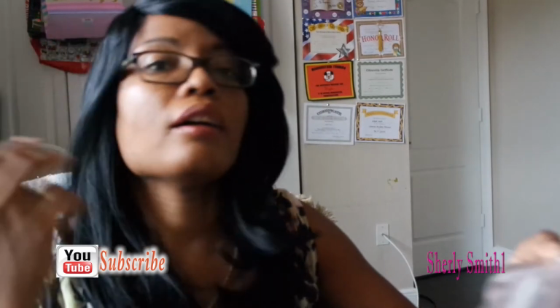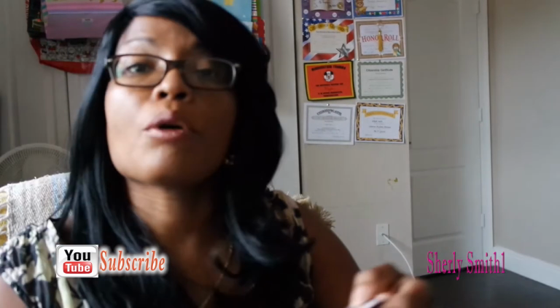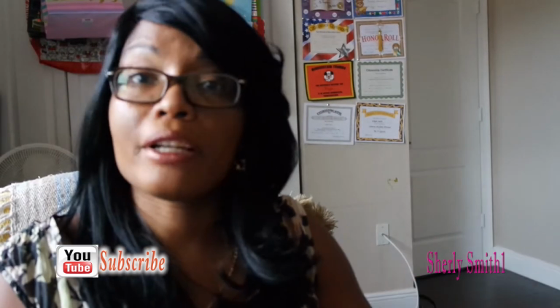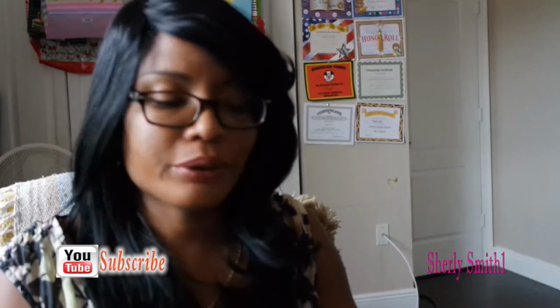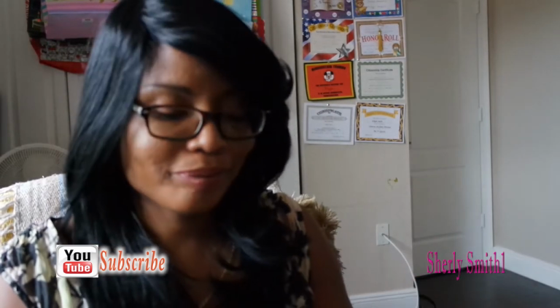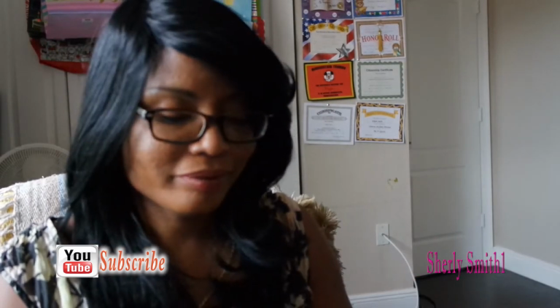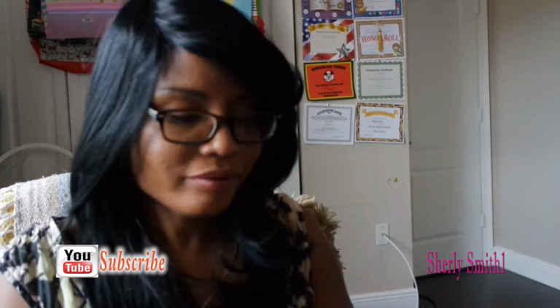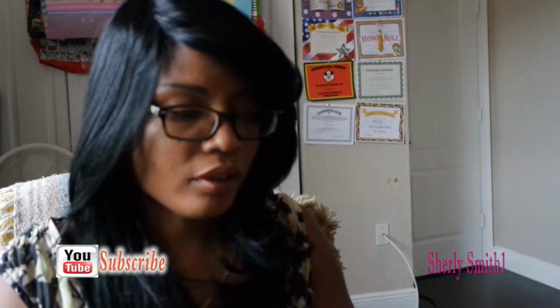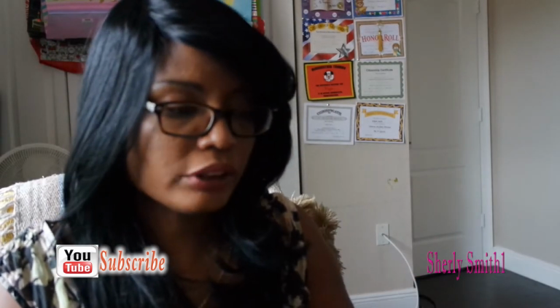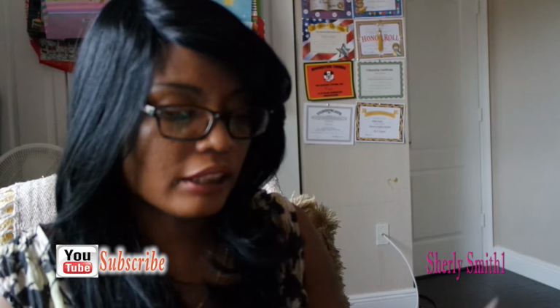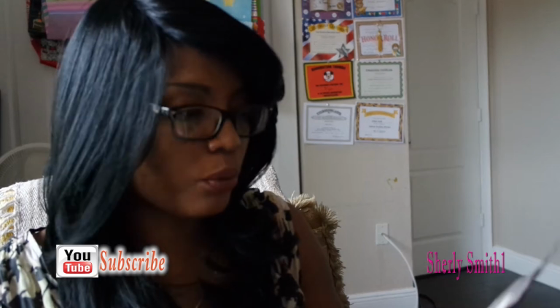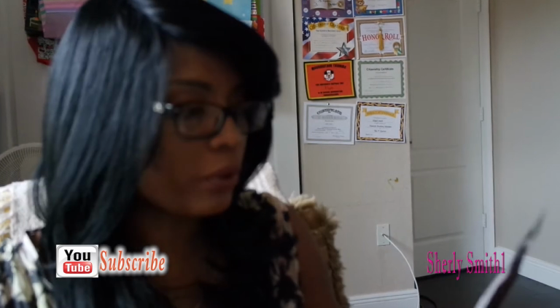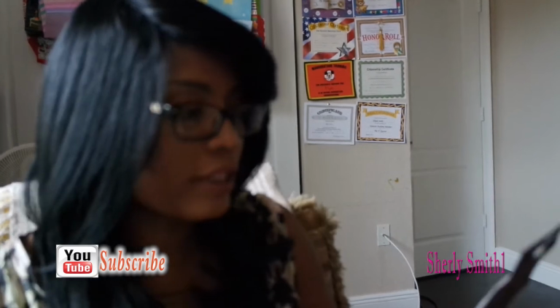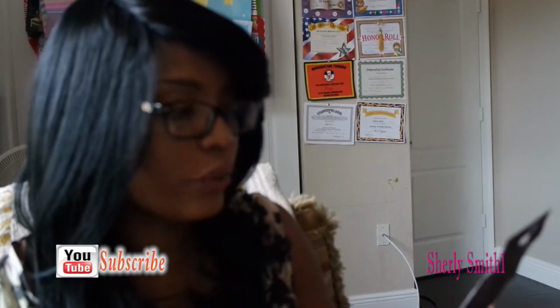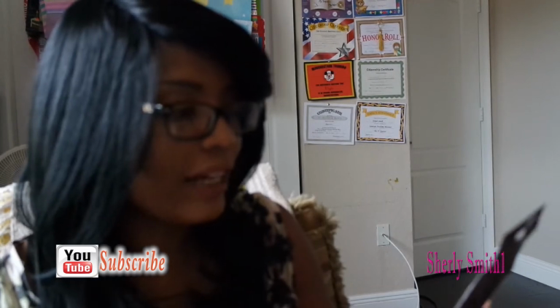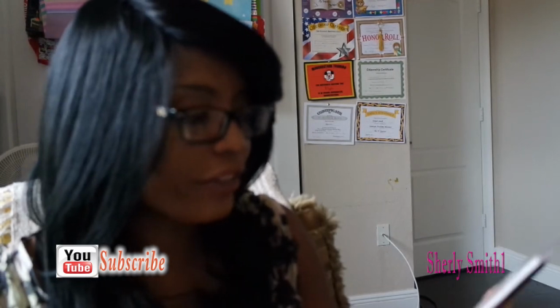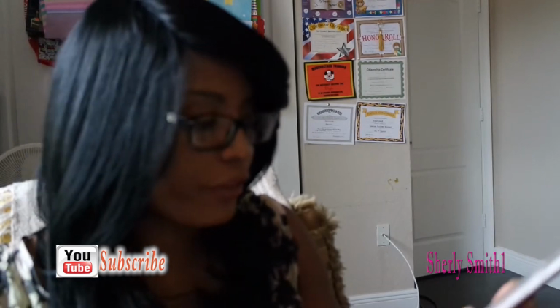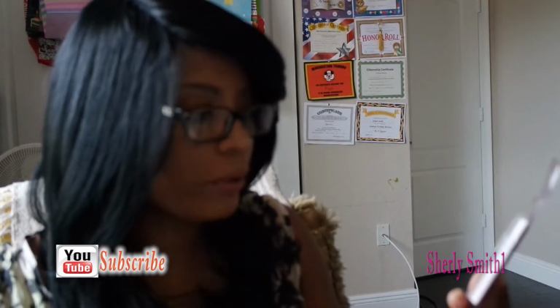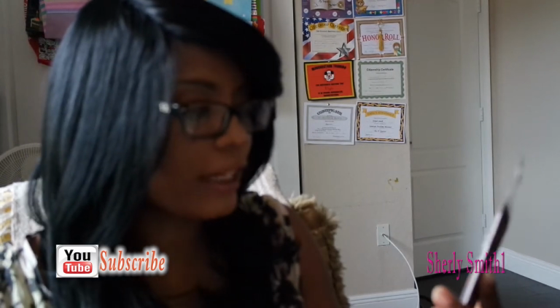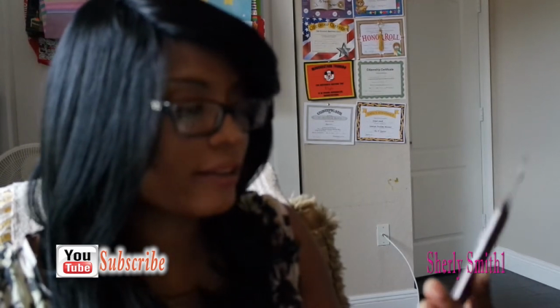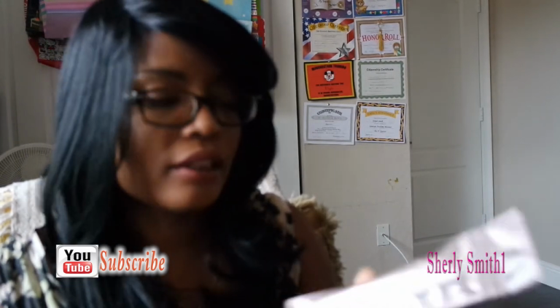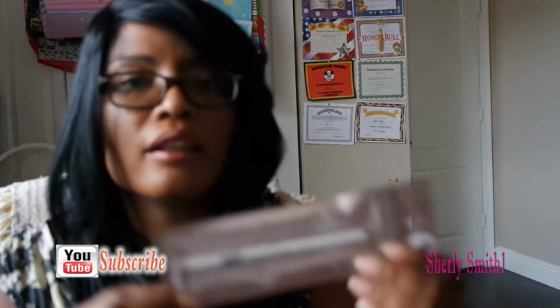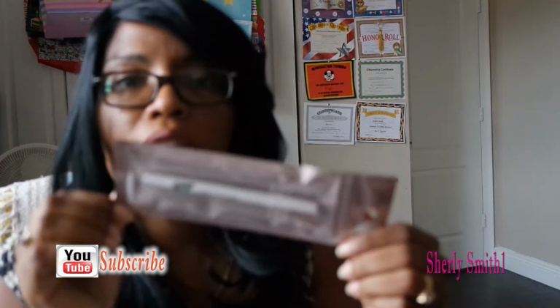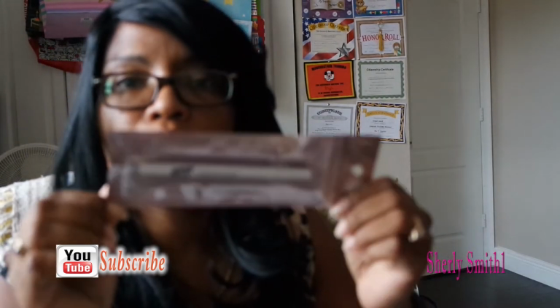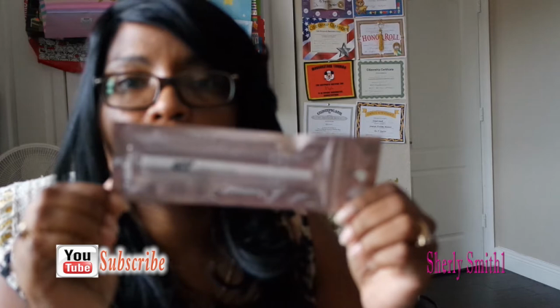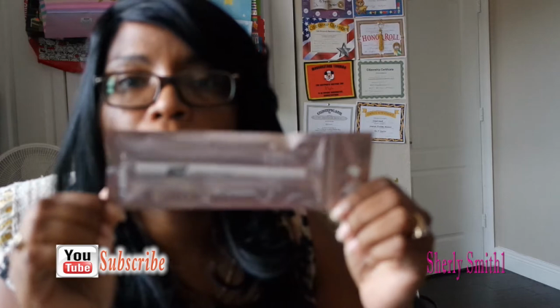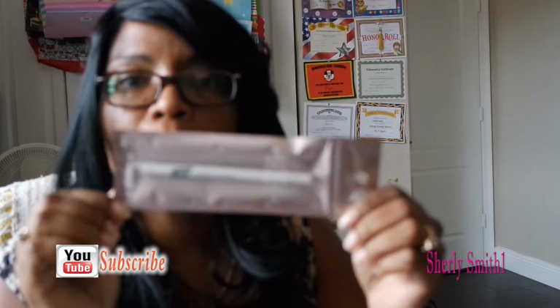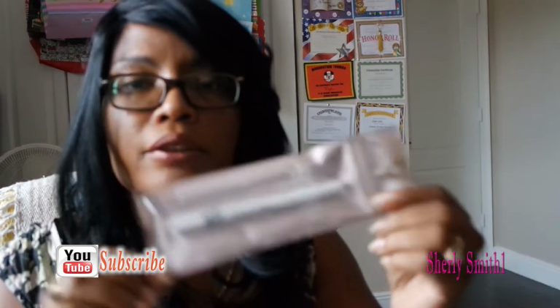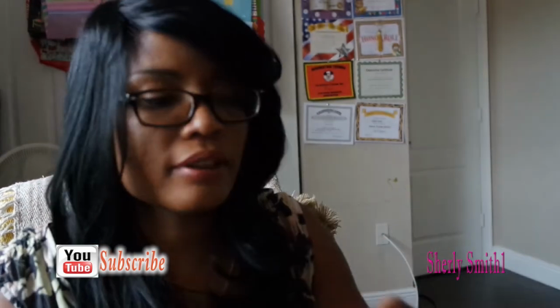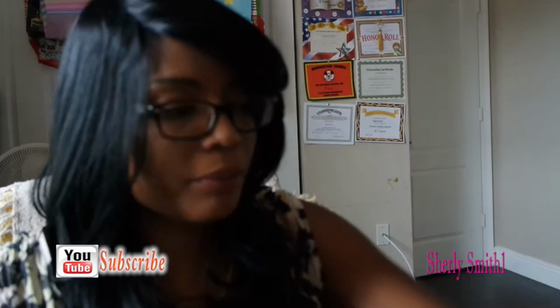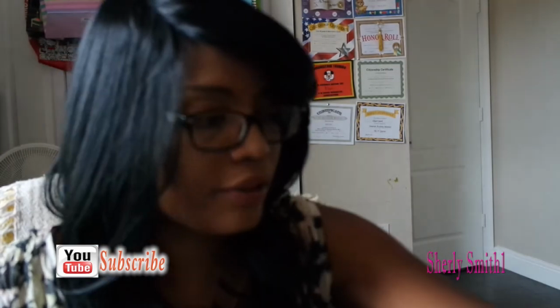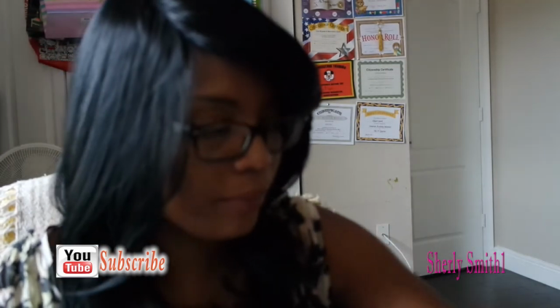How are you guys doing? The first thing that I opened was the liquid eyeliner that Forever 21 has. I've been just trying to work on my wings, so I decided to pick this up.